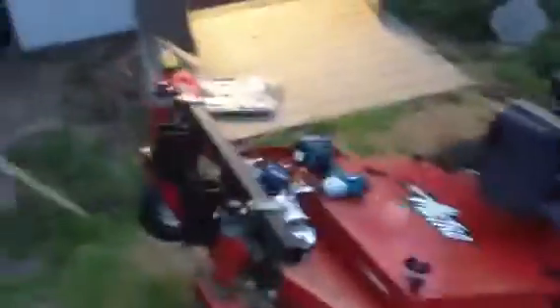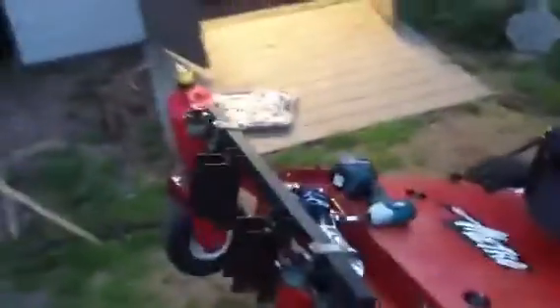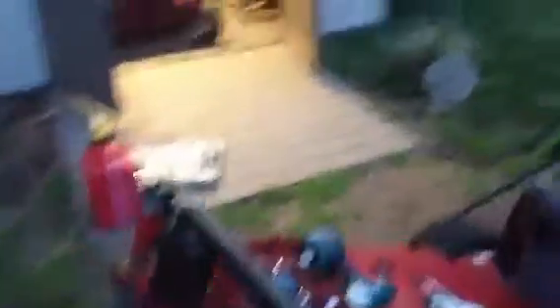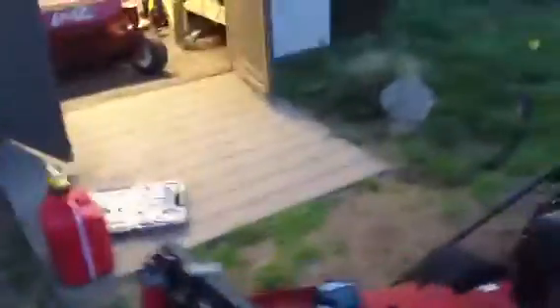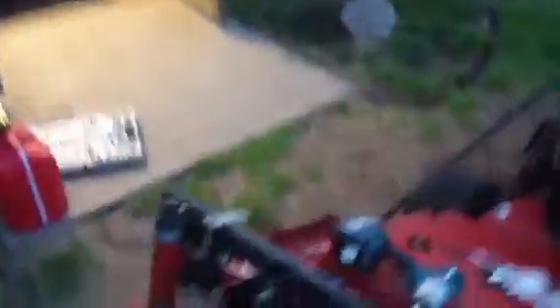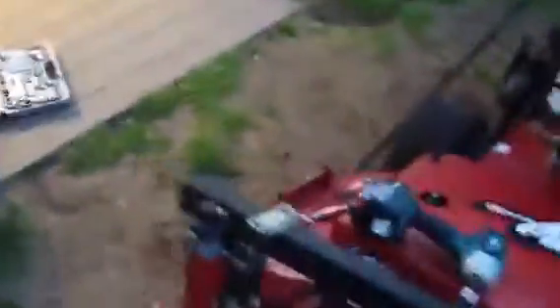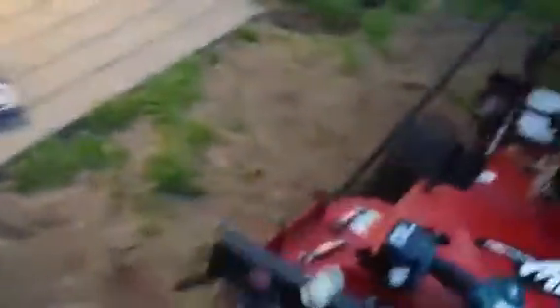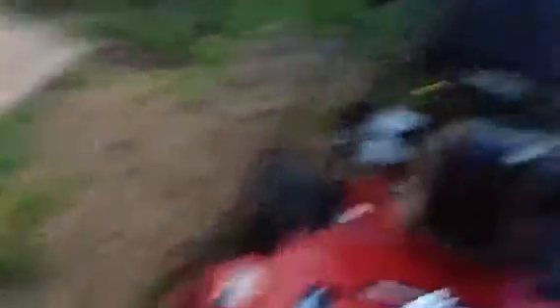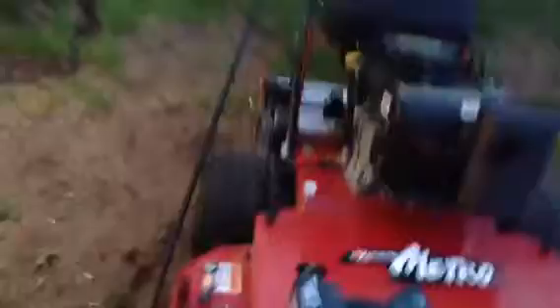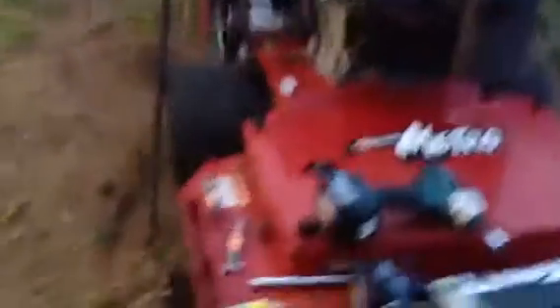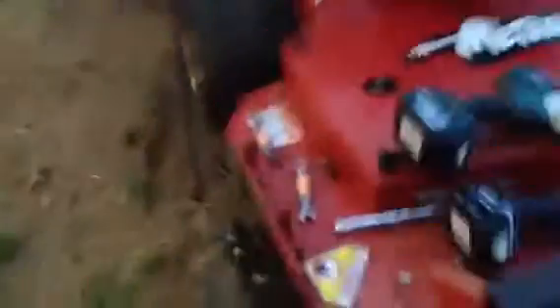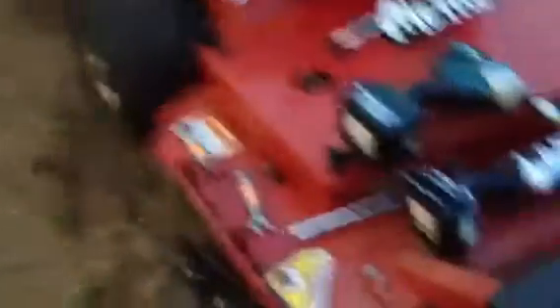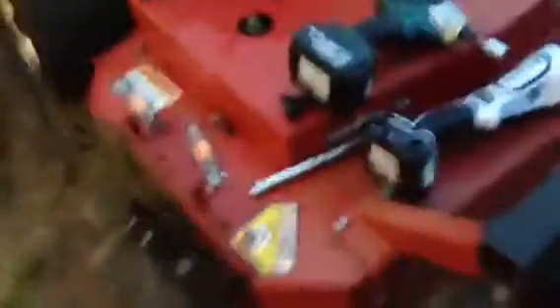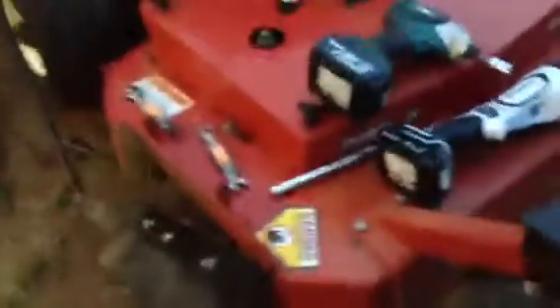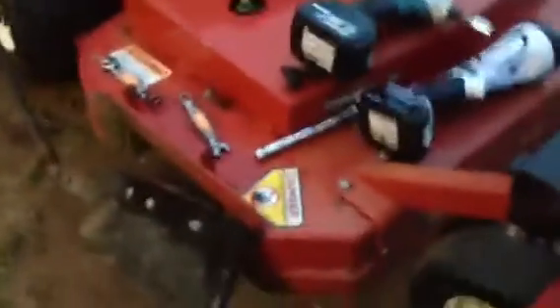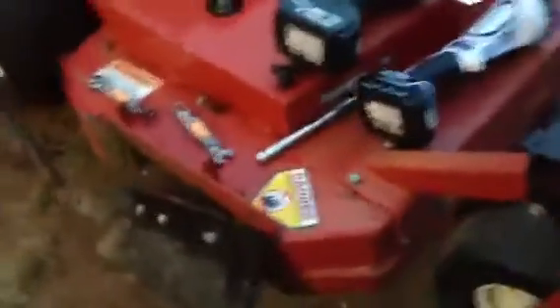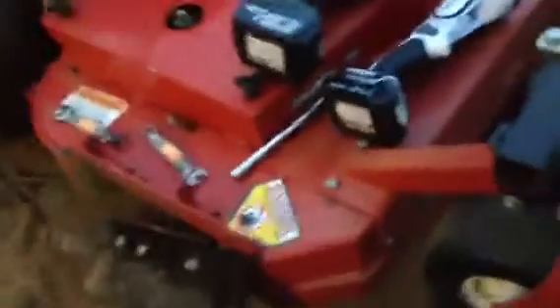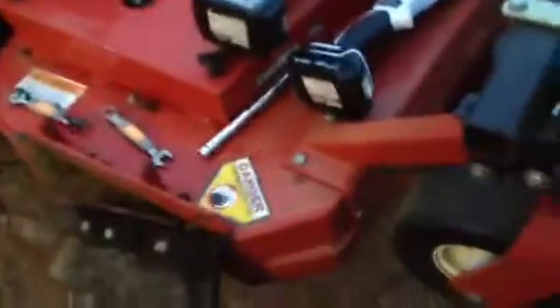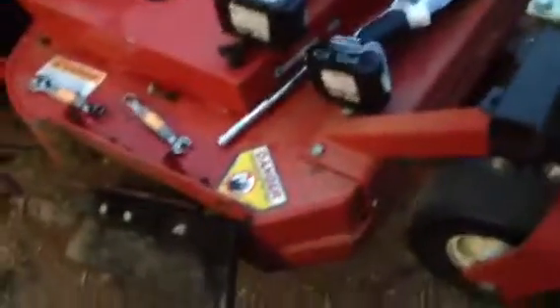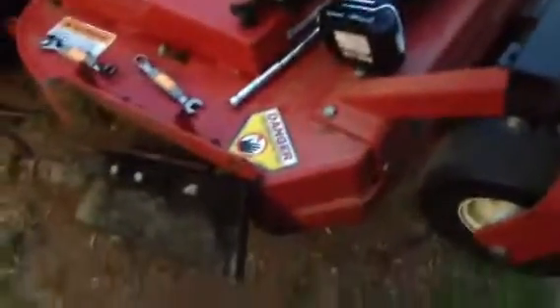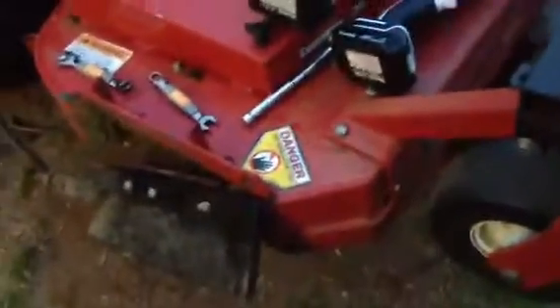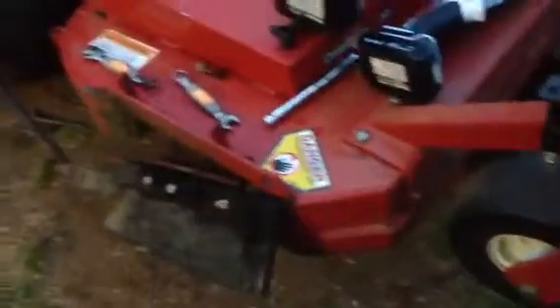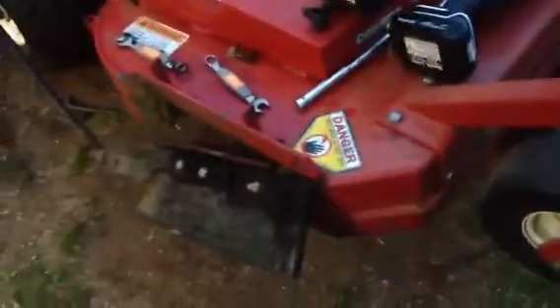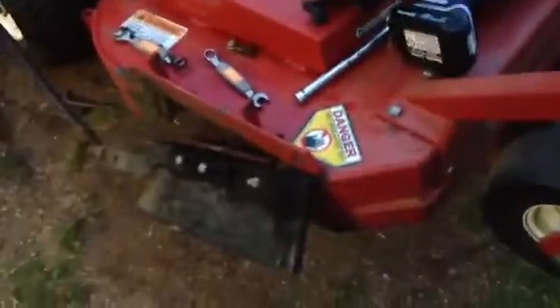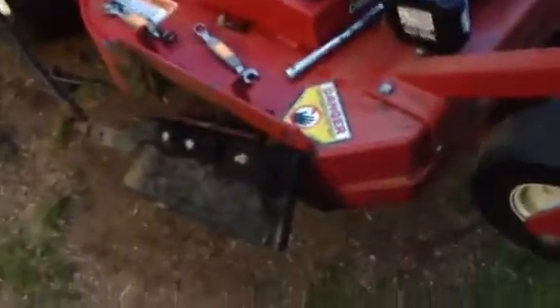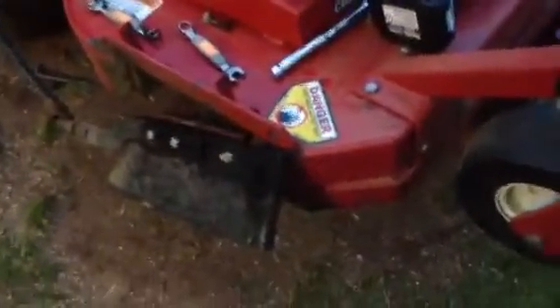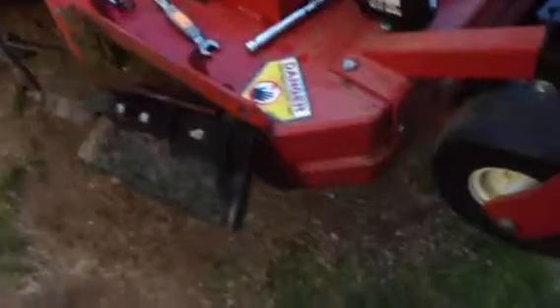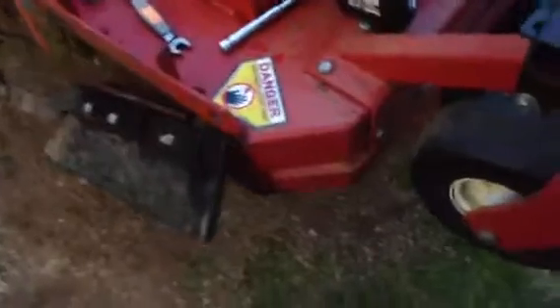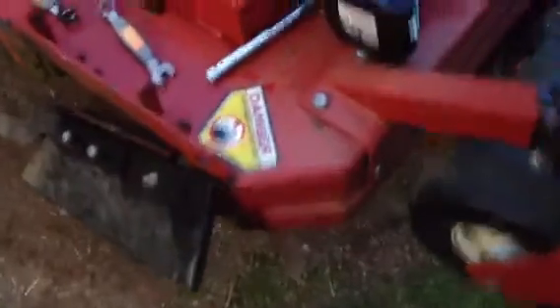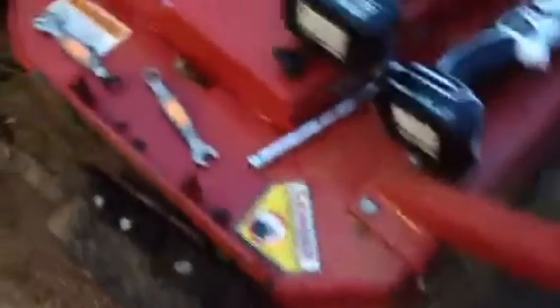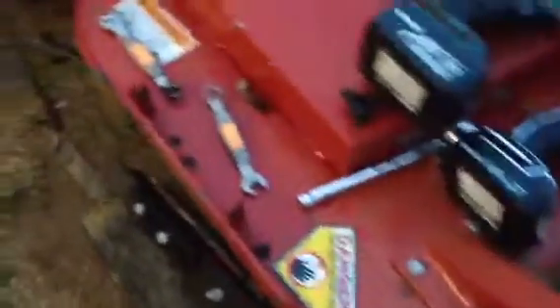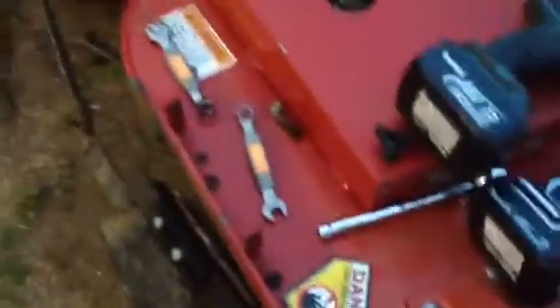One thing I really don't like is you can't use the bagger when you have the OCDC on — operator-controlled discharge. So yeah, that sucks.